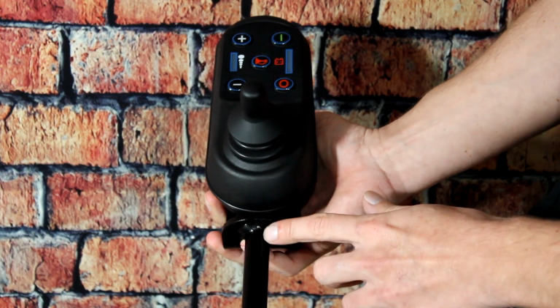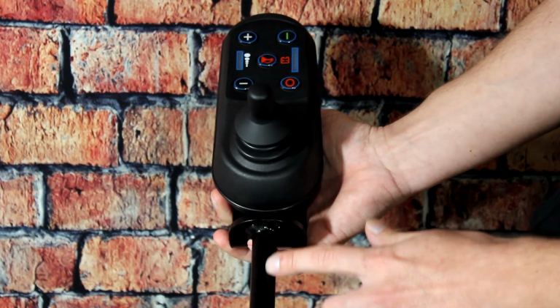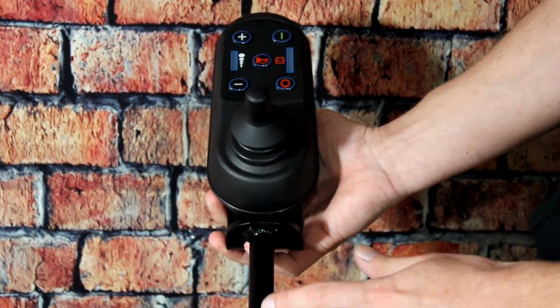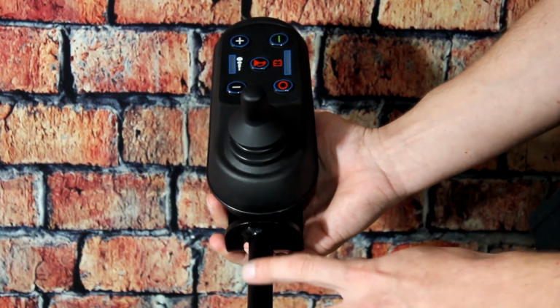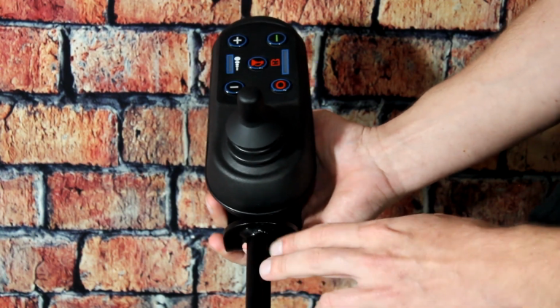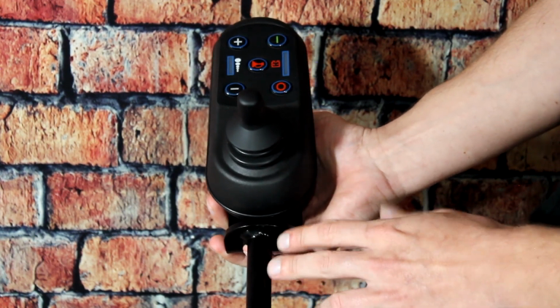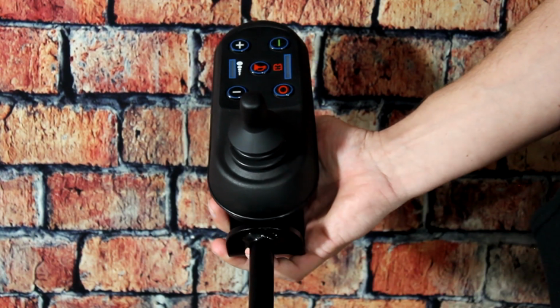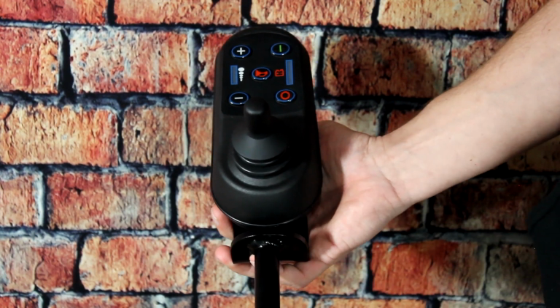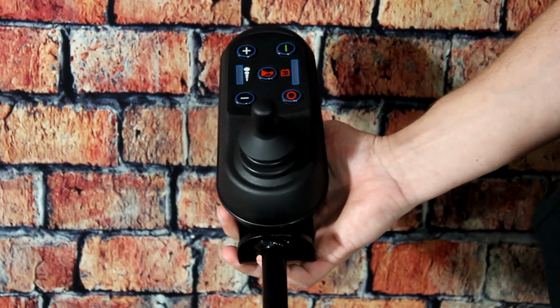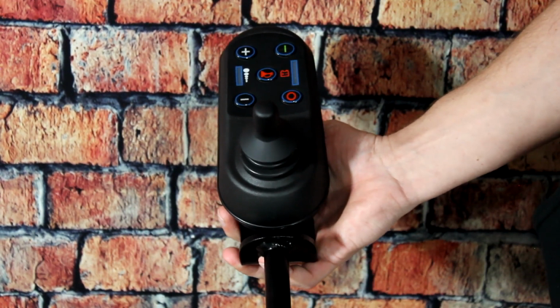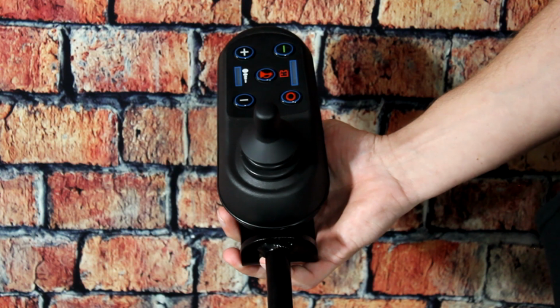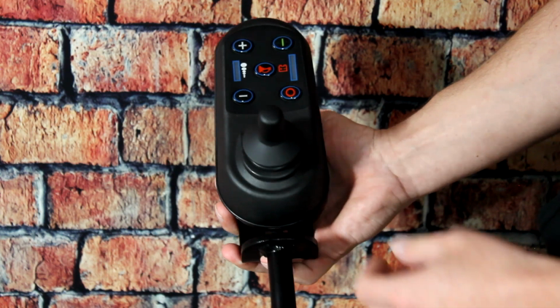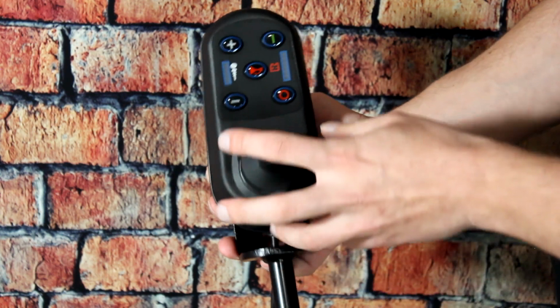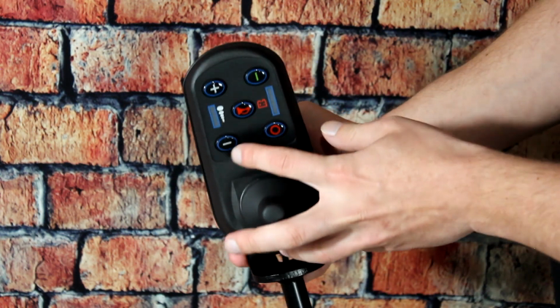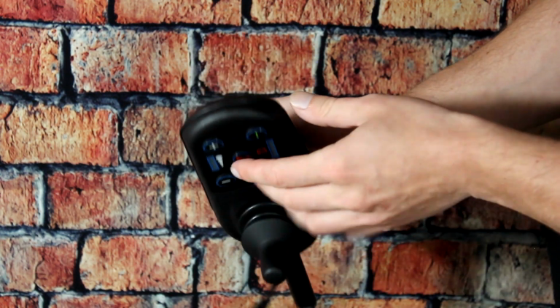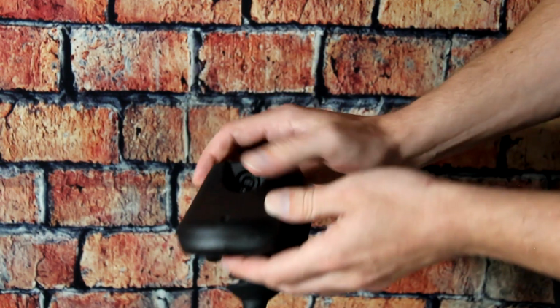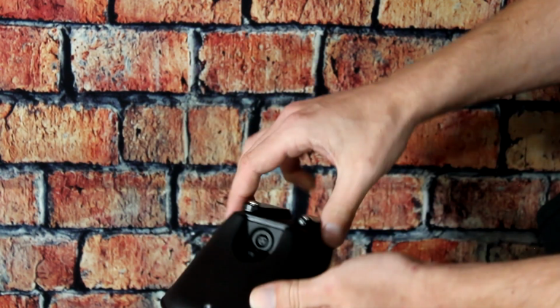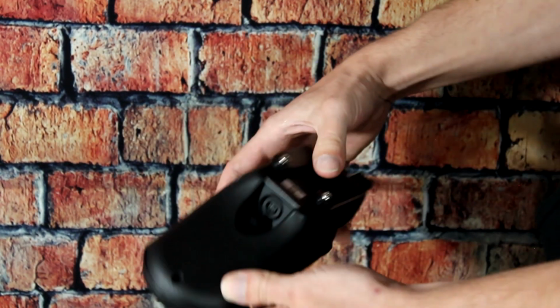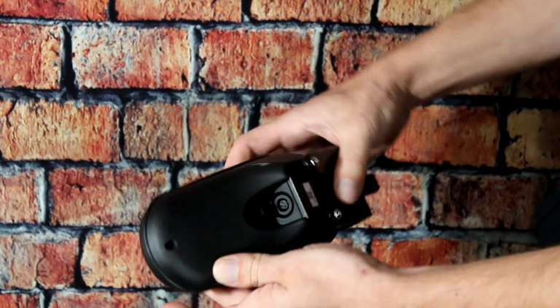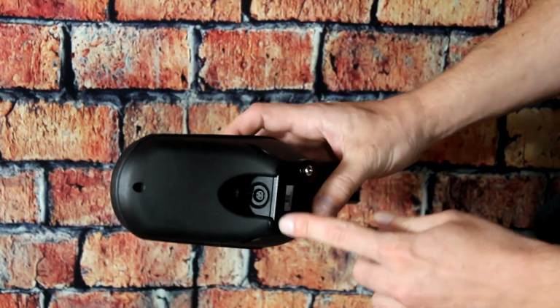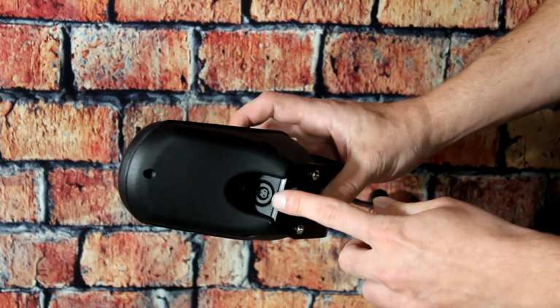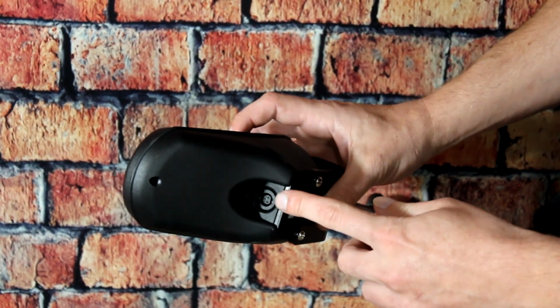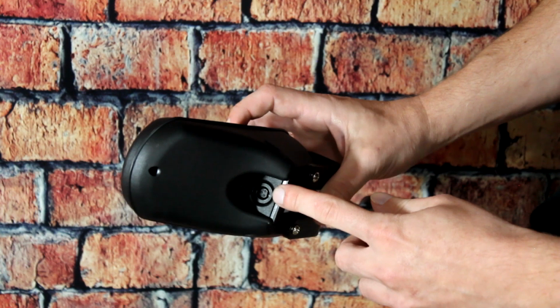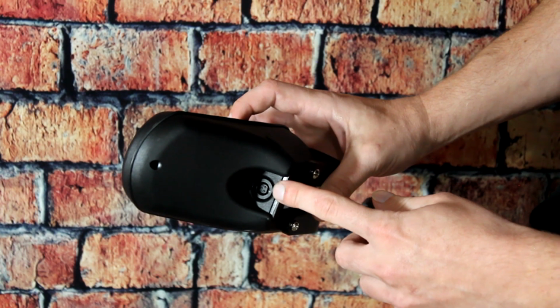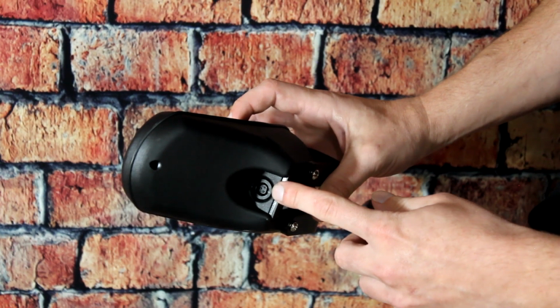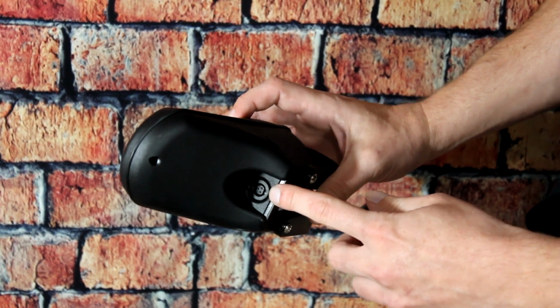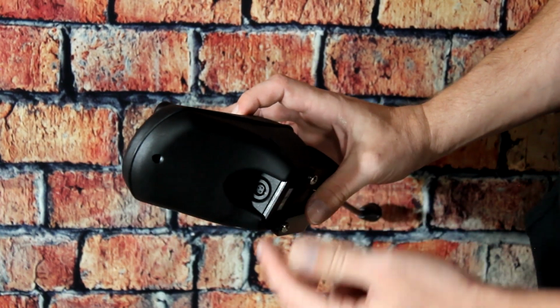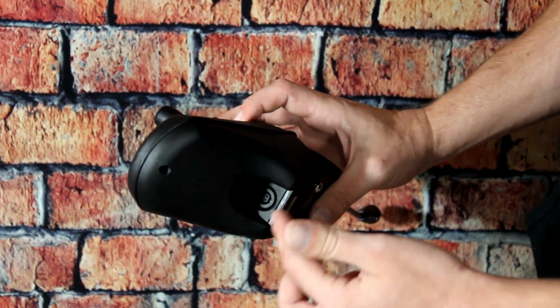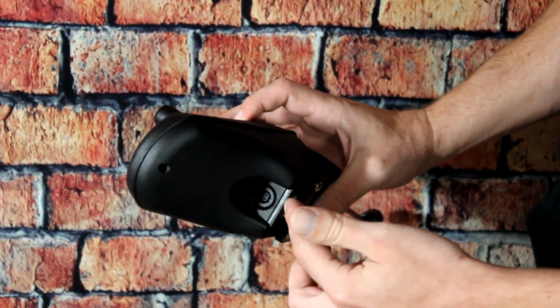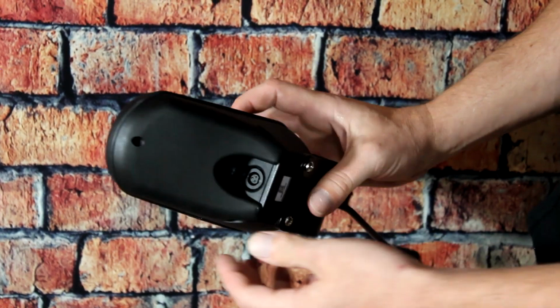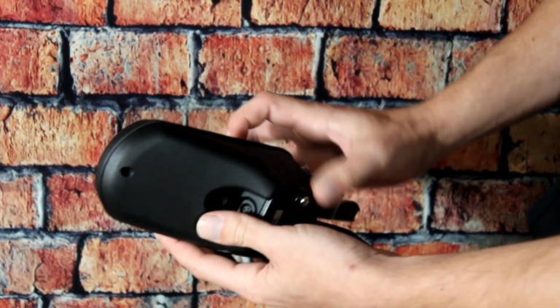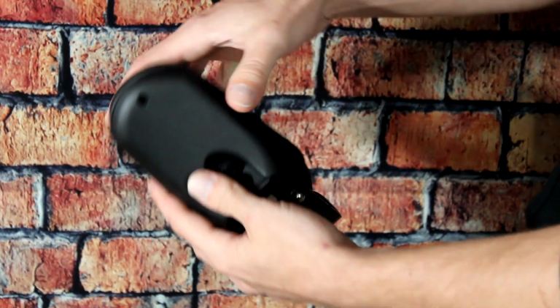This bracket inserts into the armrest of the Electra 7 or the attendant bracket on the back of the Electra 7. By plugging the wall or car charger directly into the joystick controller, both of the Electra 7 batteries can be charged at the same time.